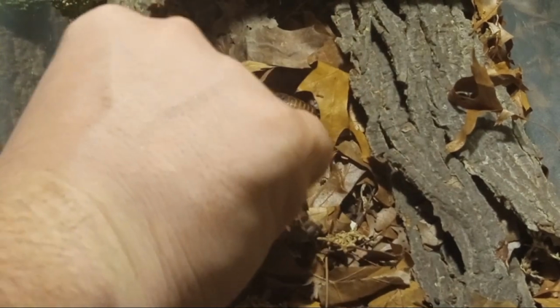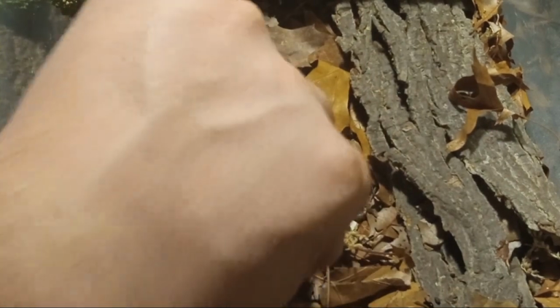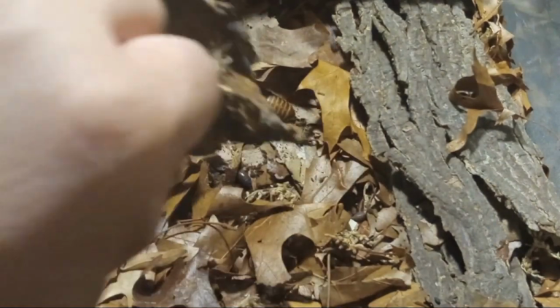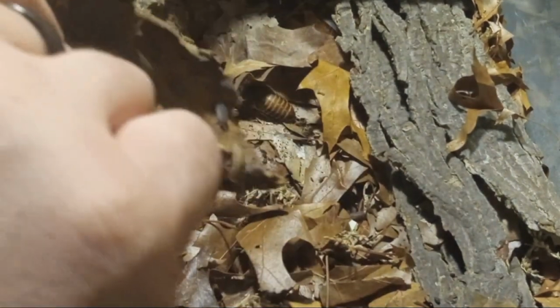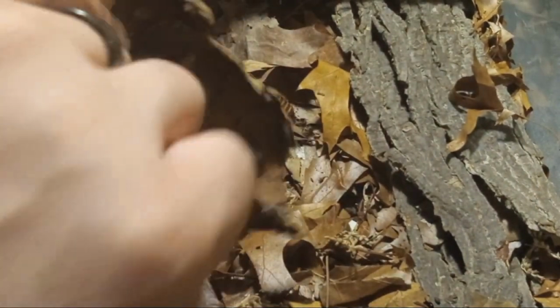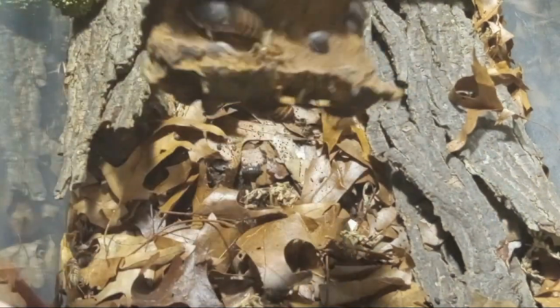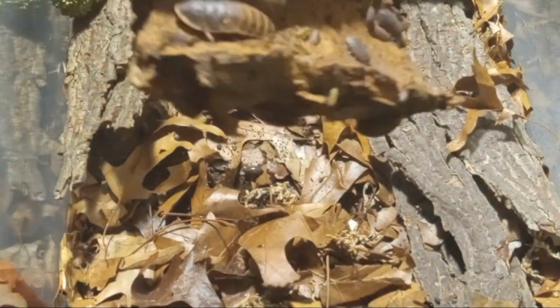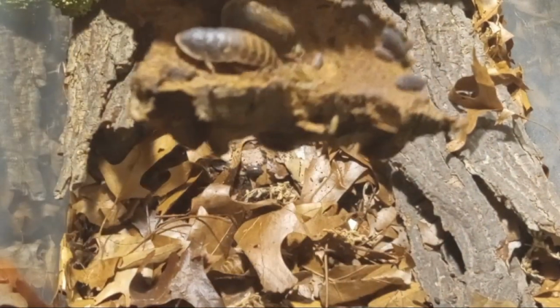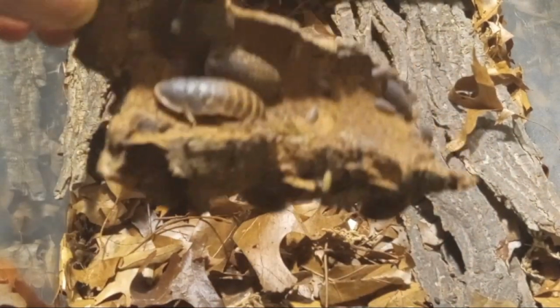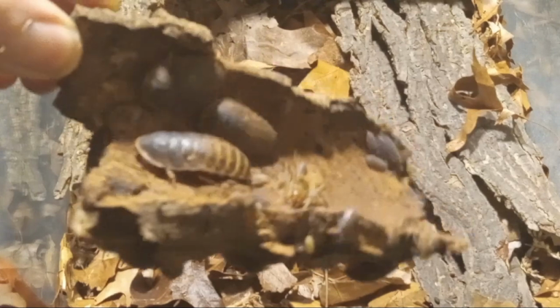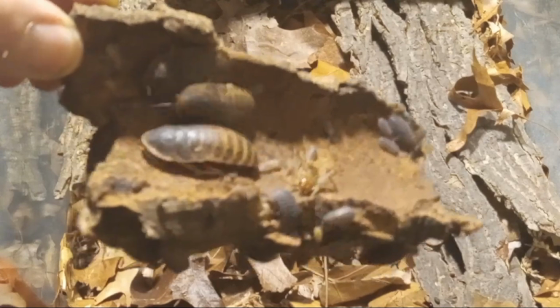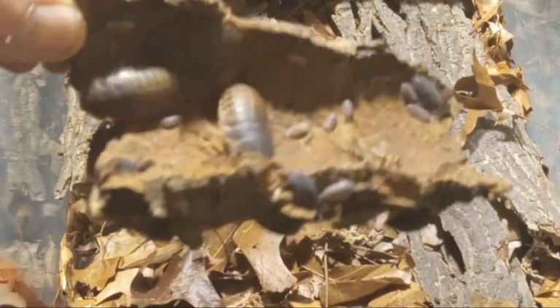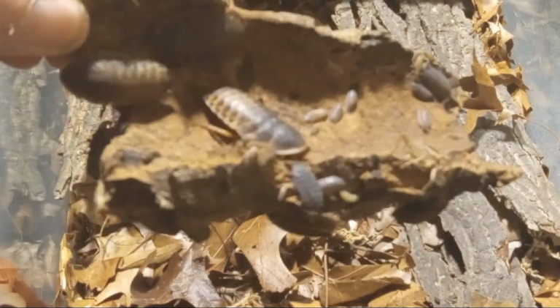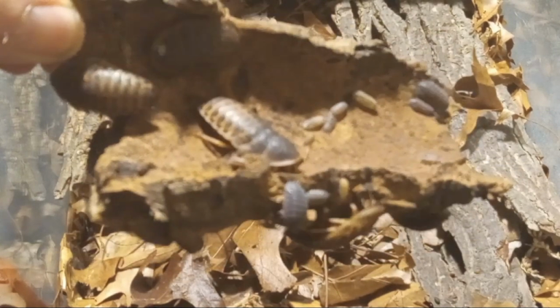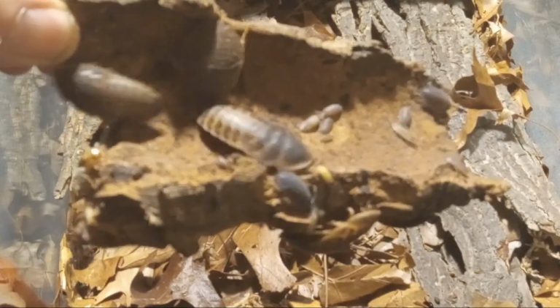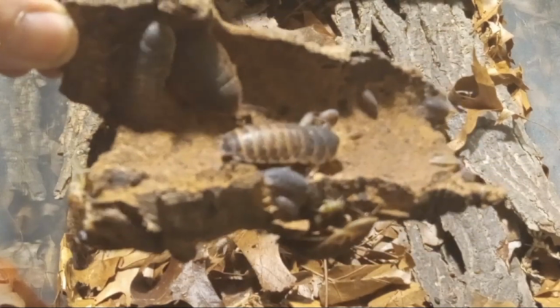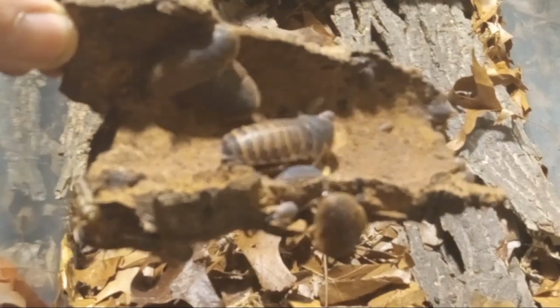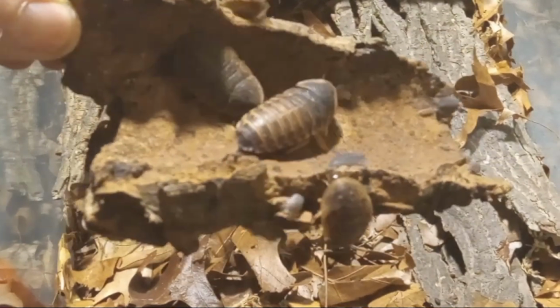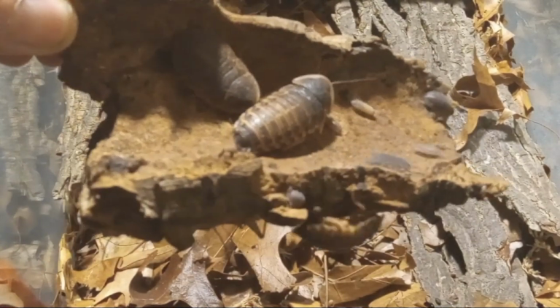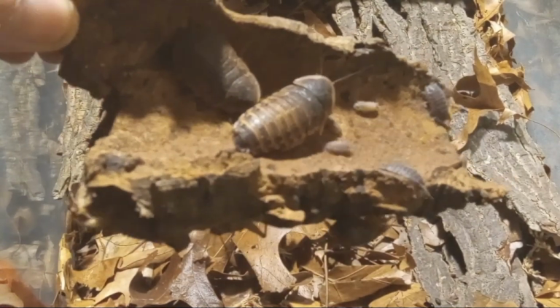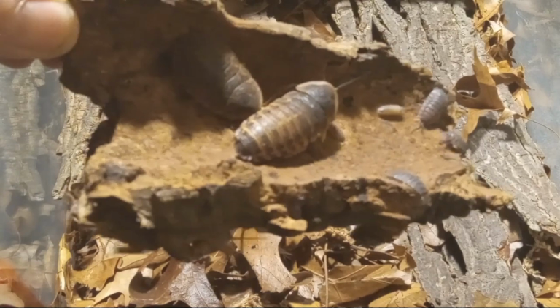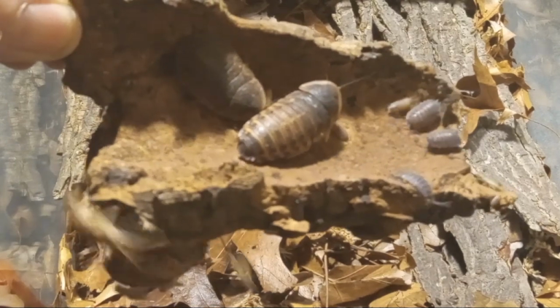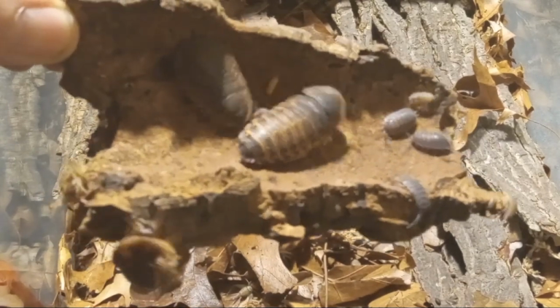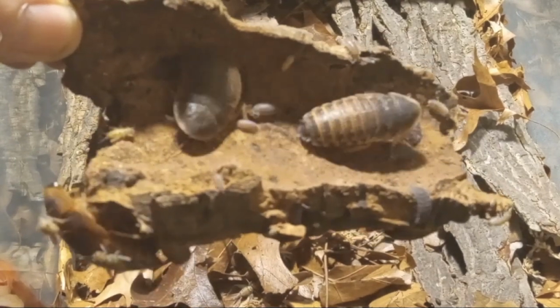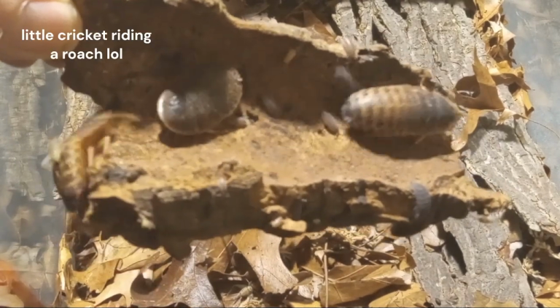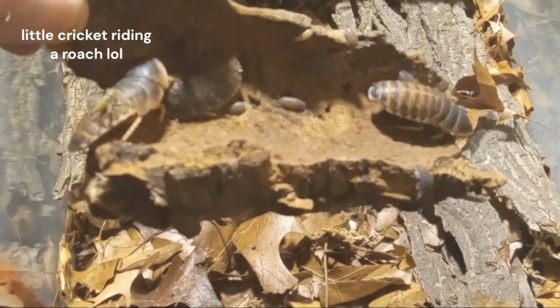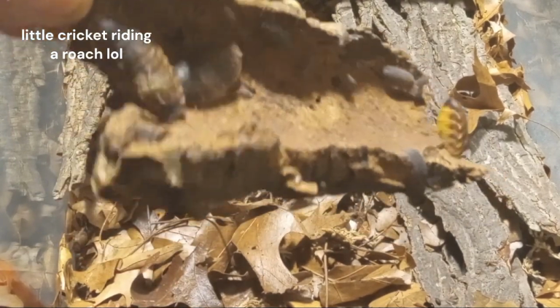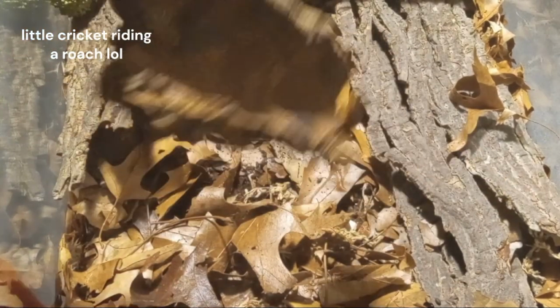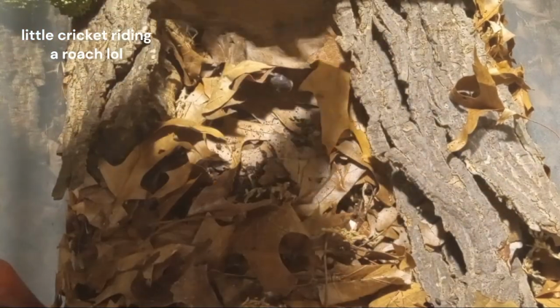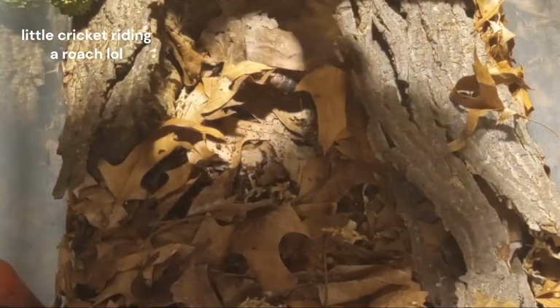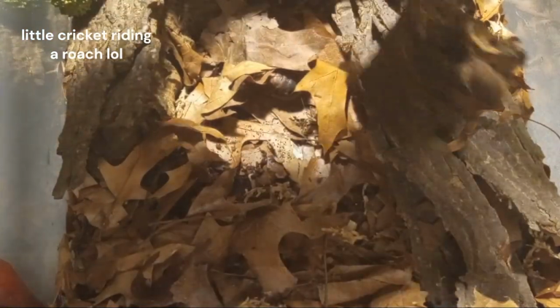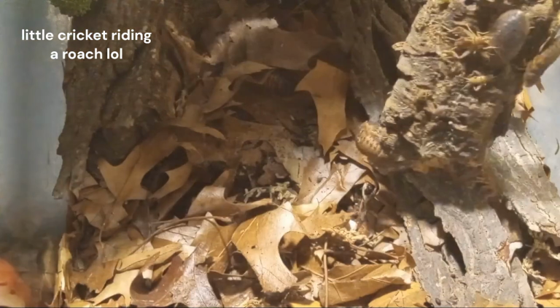Got some more roaches and crickets, and there's some of the isopods — you can kind of get a look there. Some of the isopods and roaches running around.